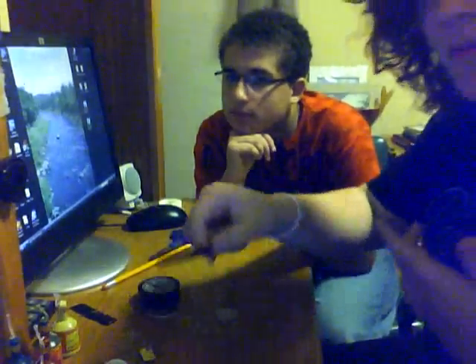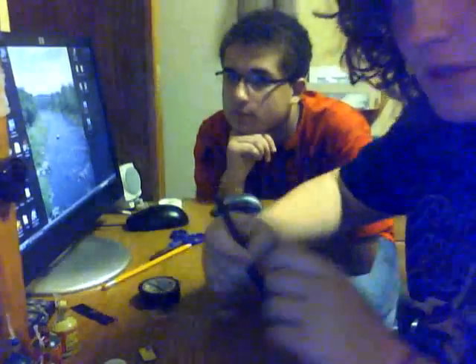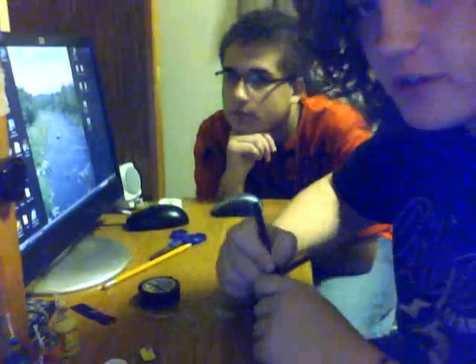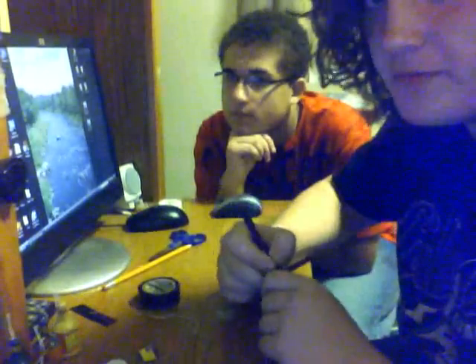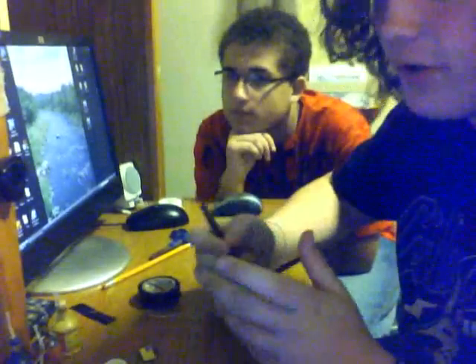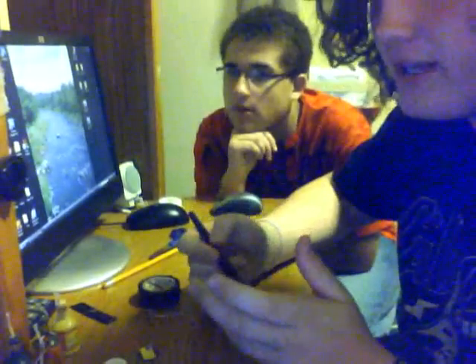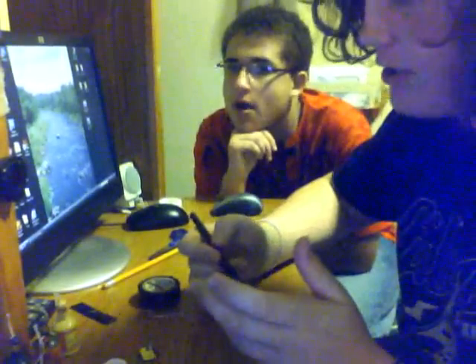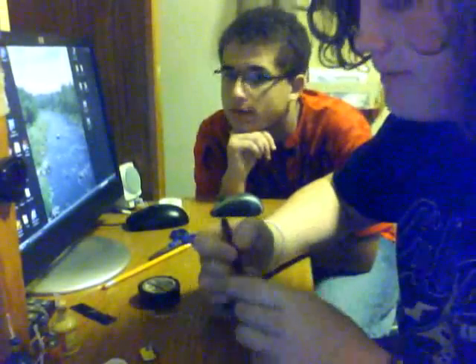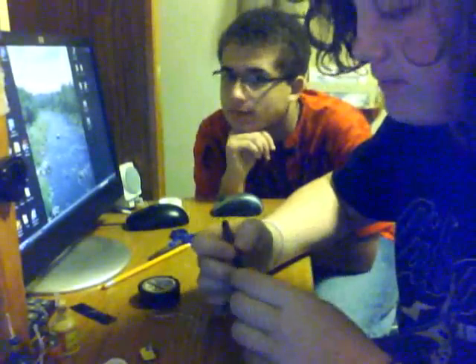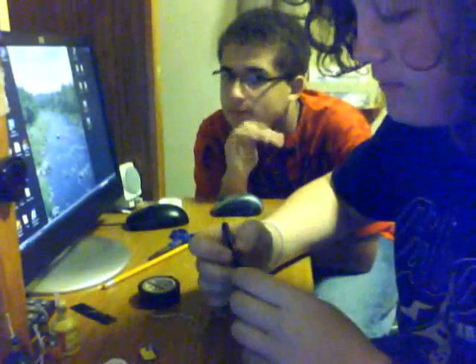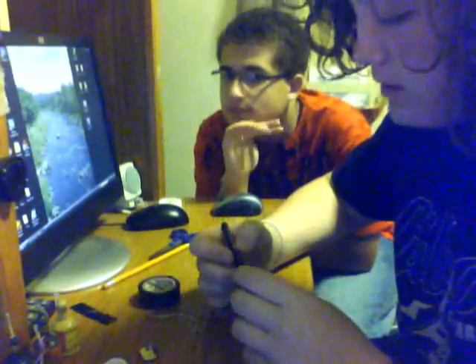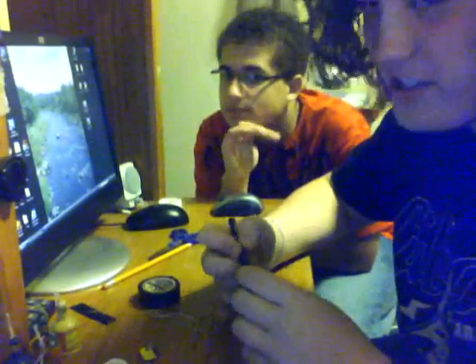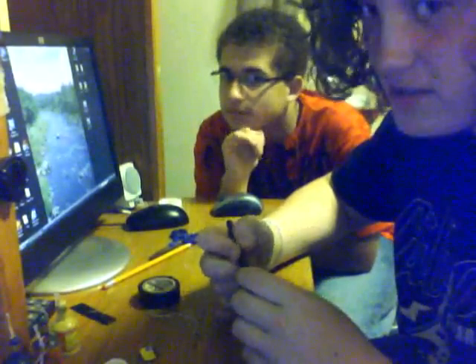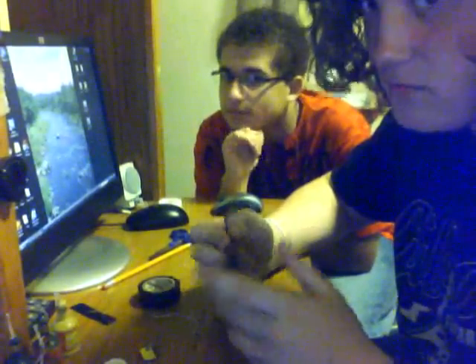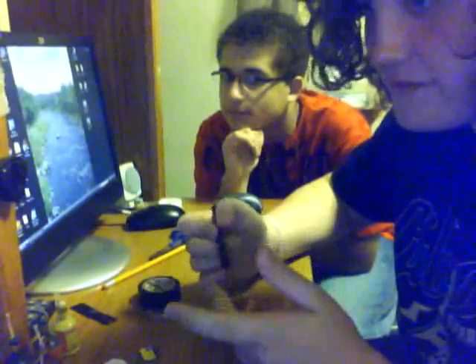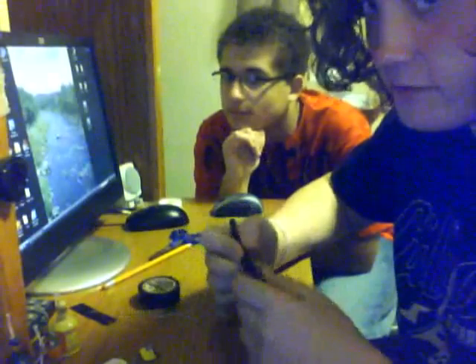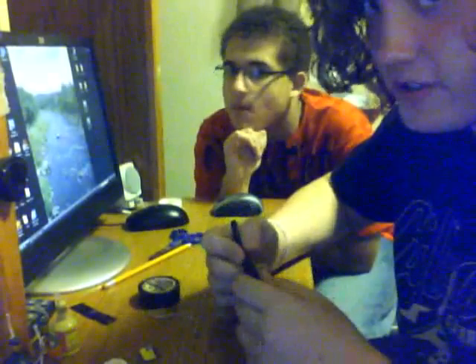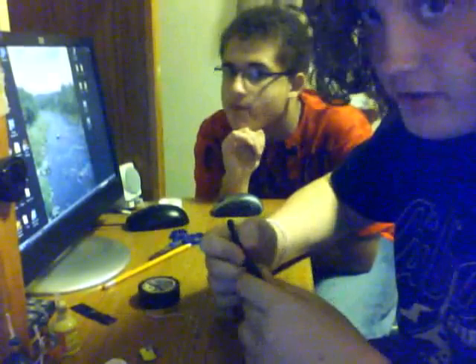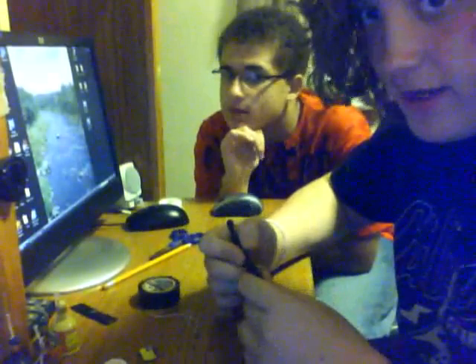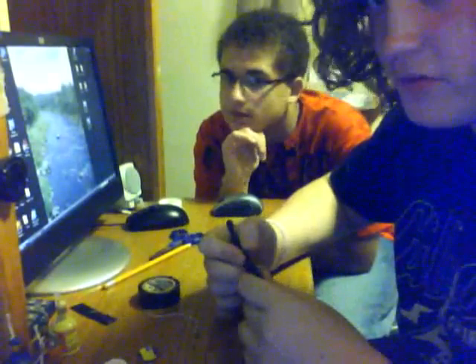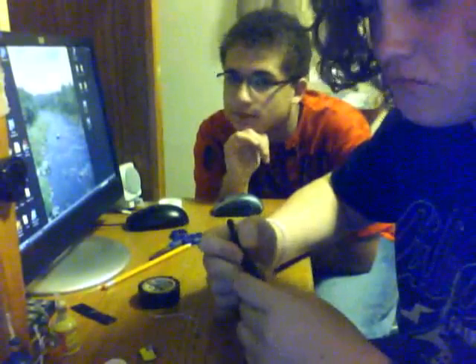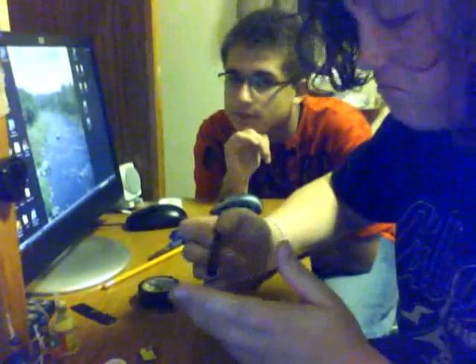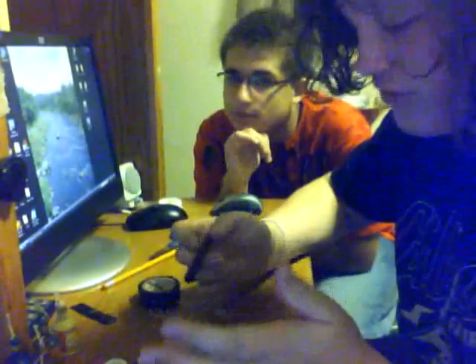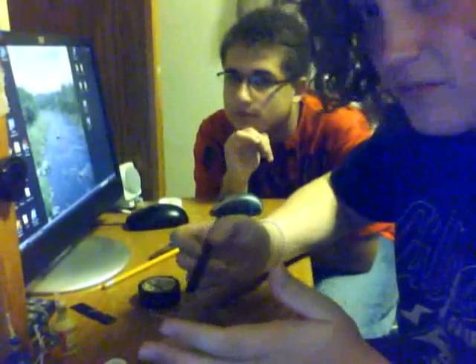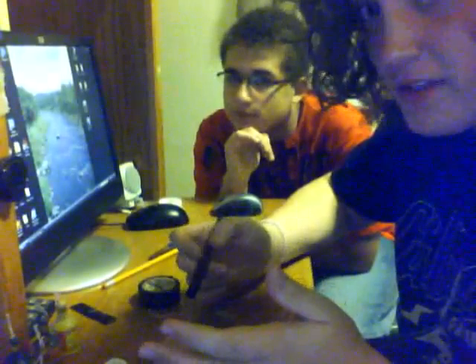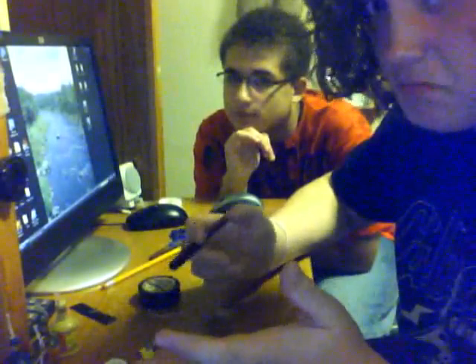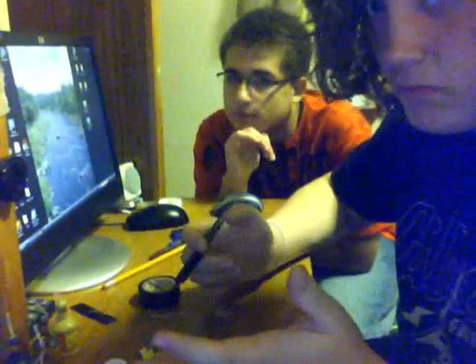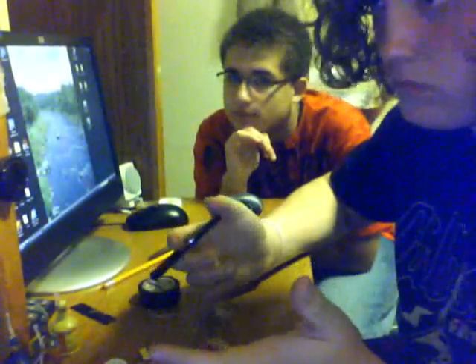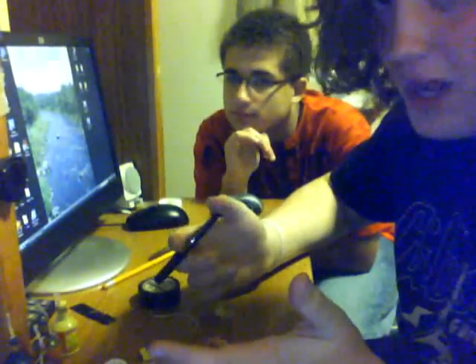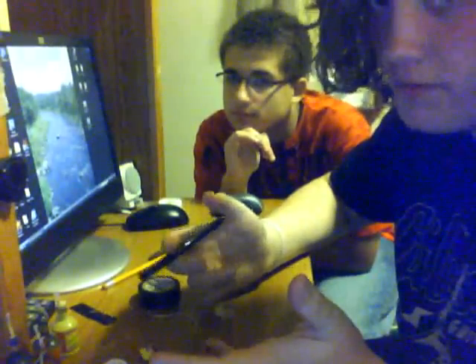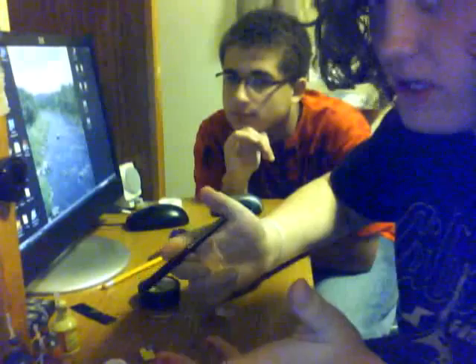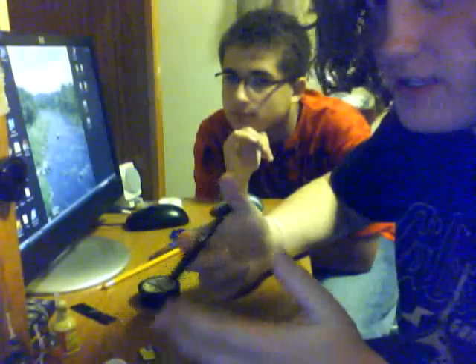Hi, welcome to the Ray and Dante show. On this episode we are going to show you how to do random things on random Saturday nights.